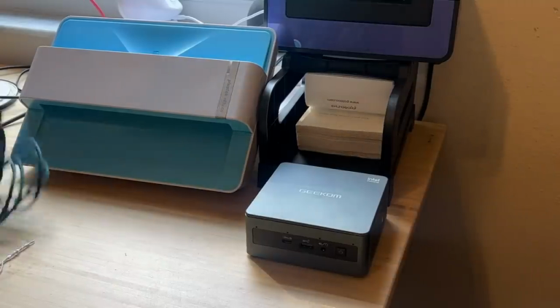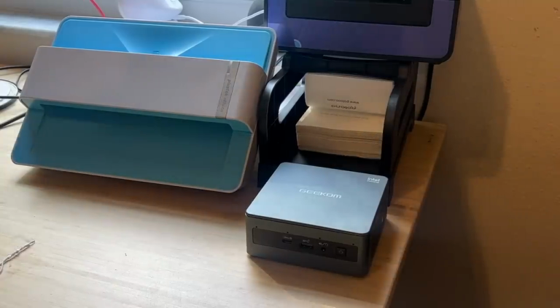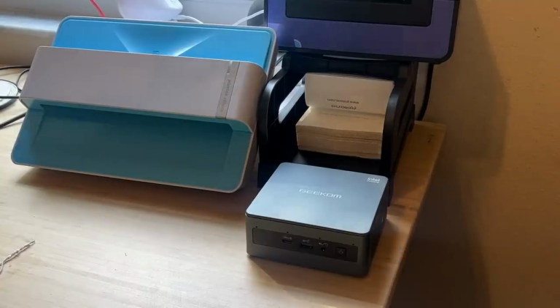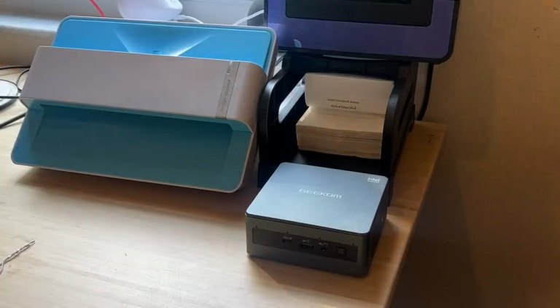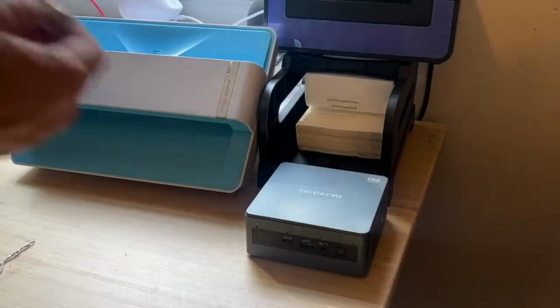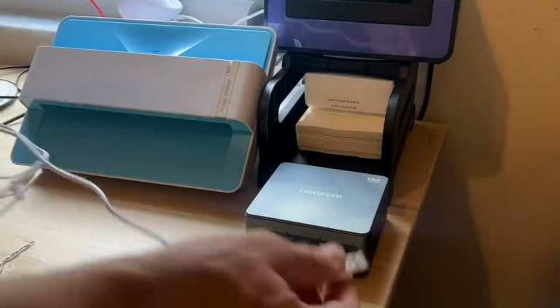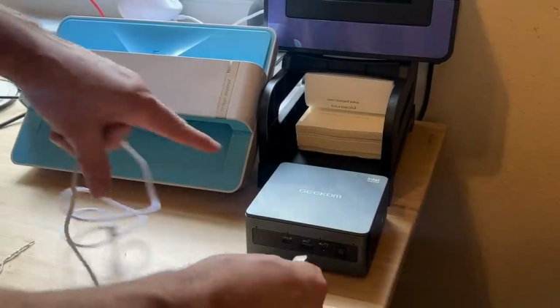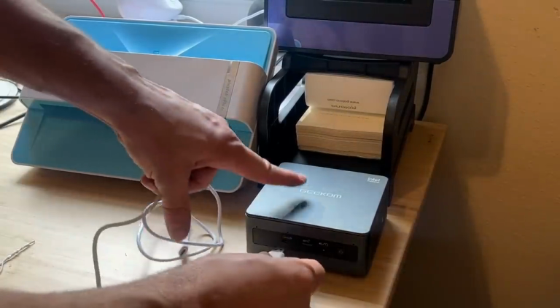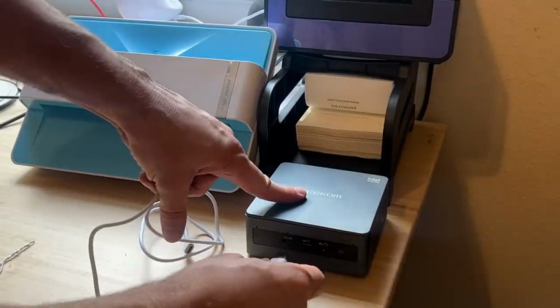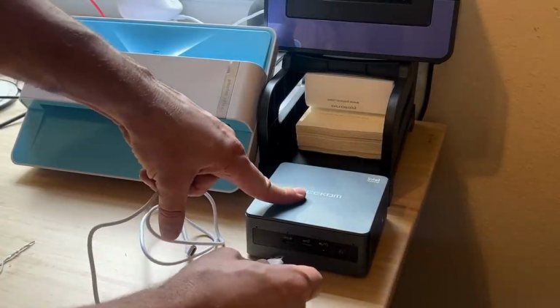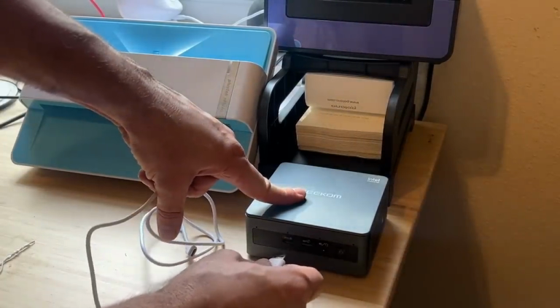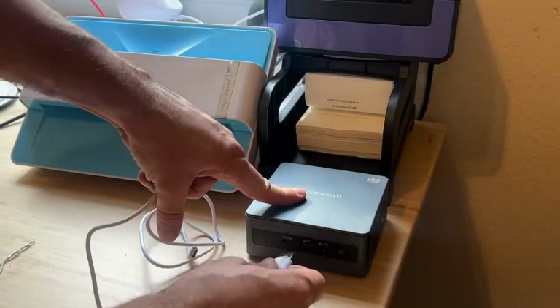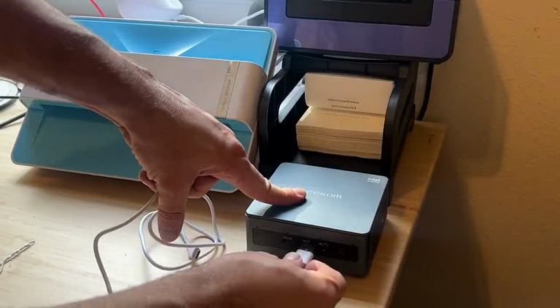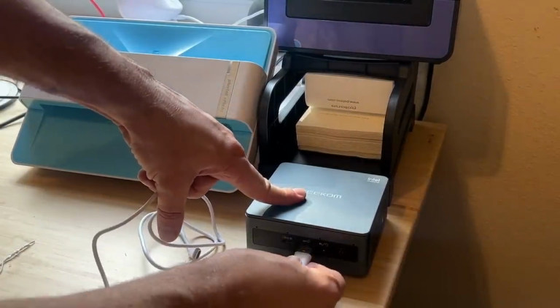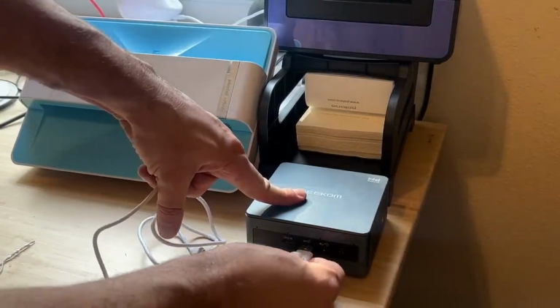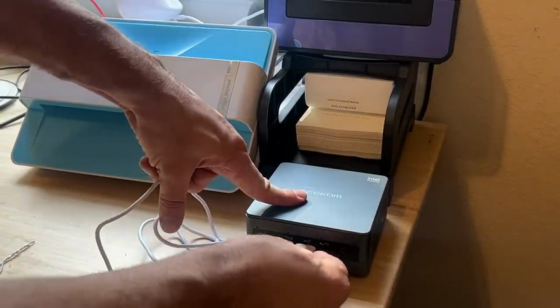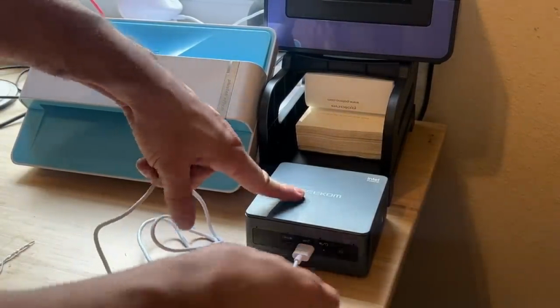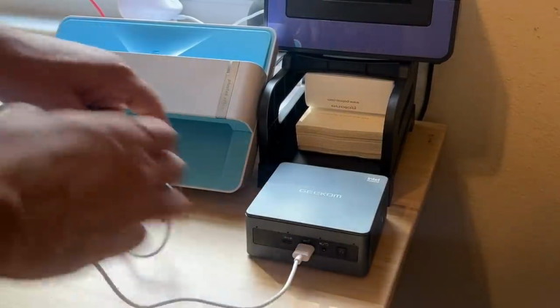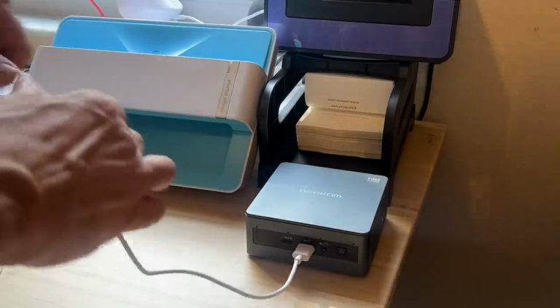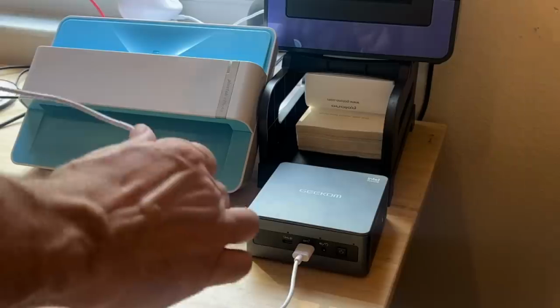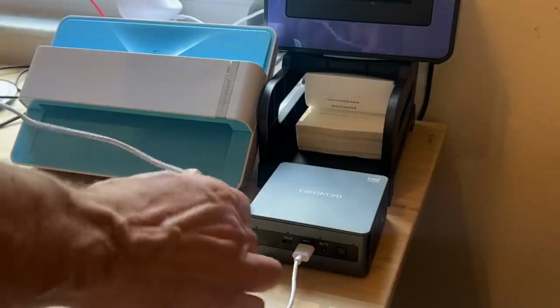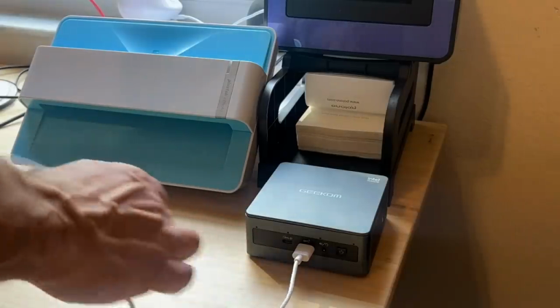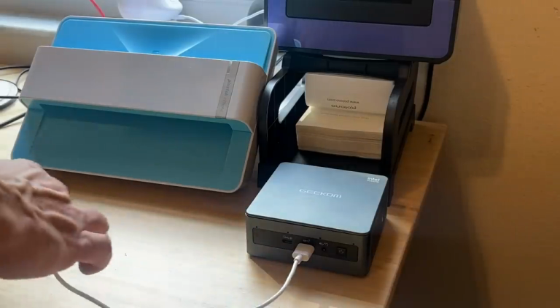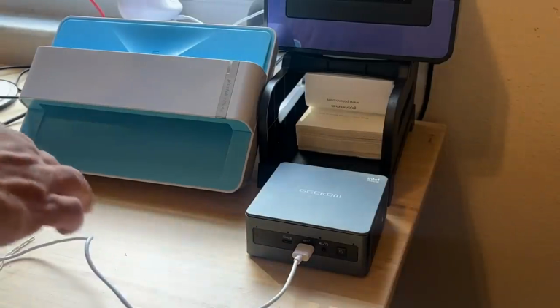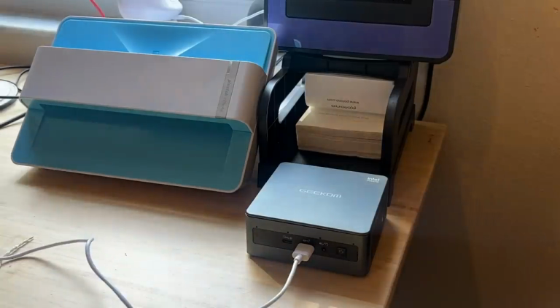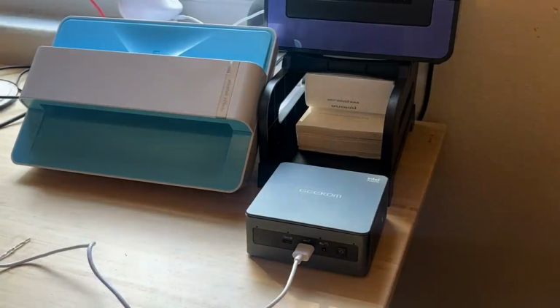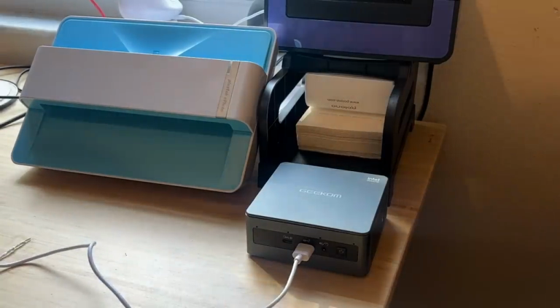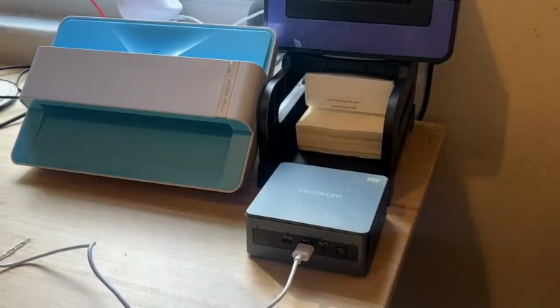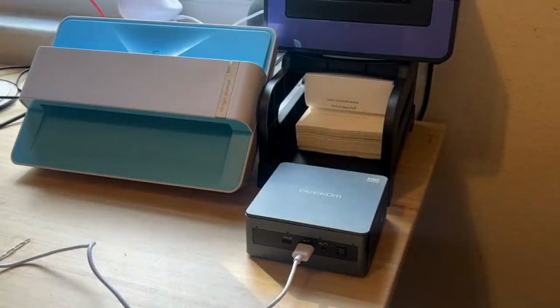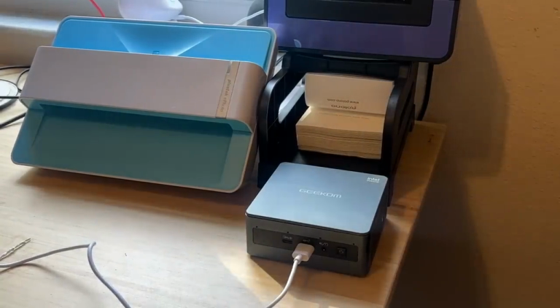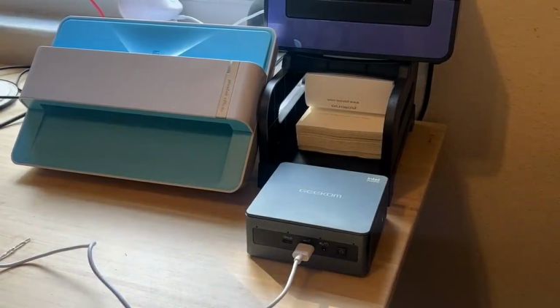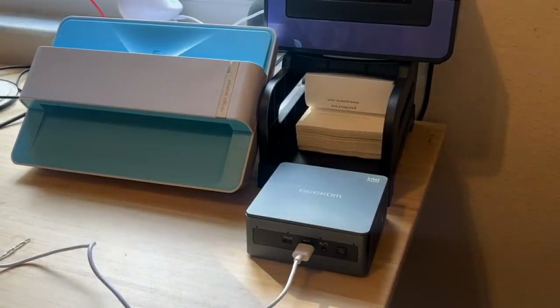All of this in something not much bigger than your phone — the size and energy consumption are next to nothing. Folks, you're going to want to pick it up. Don't take my word for it.